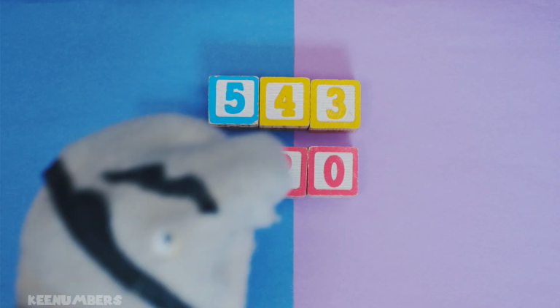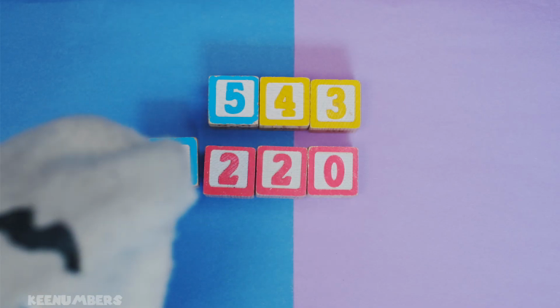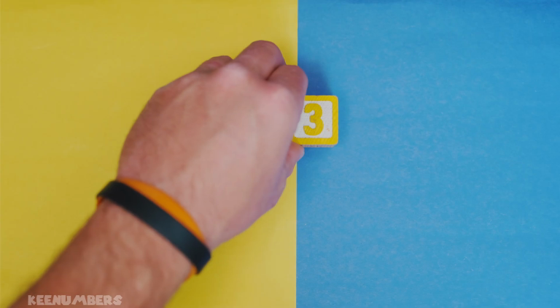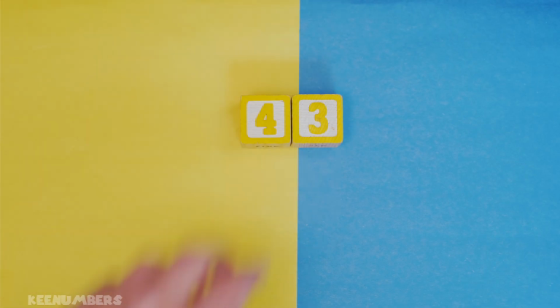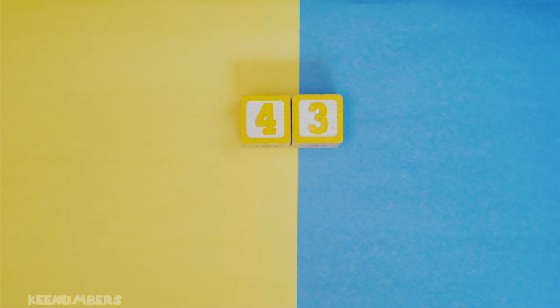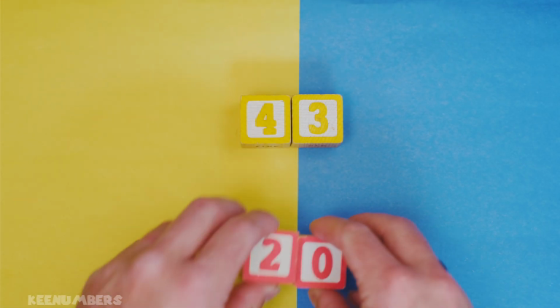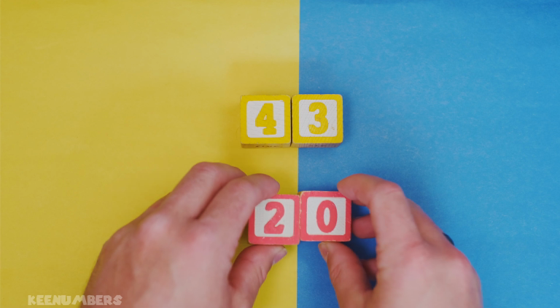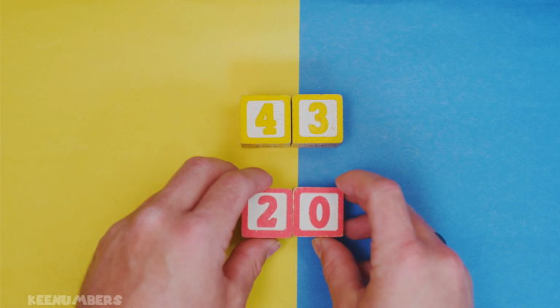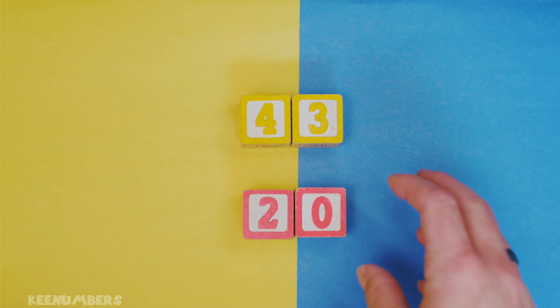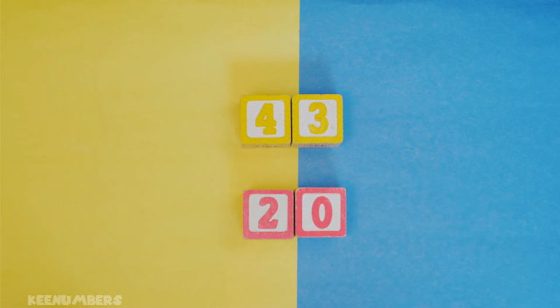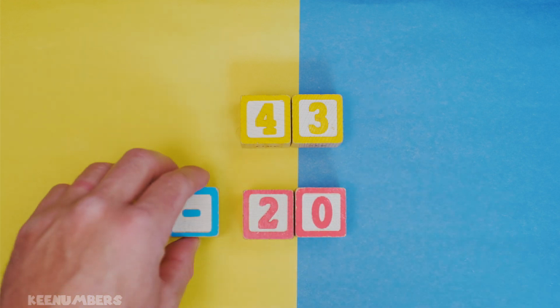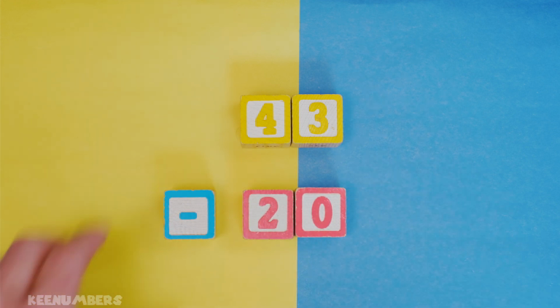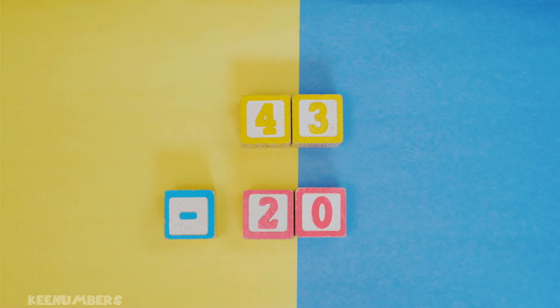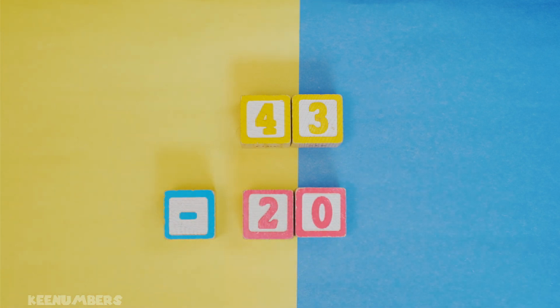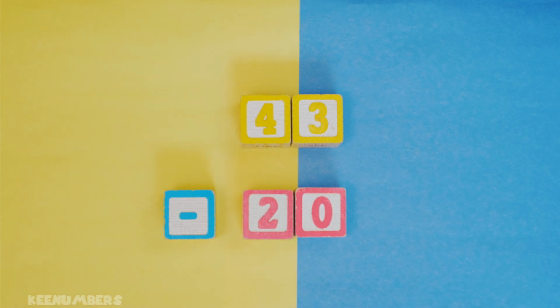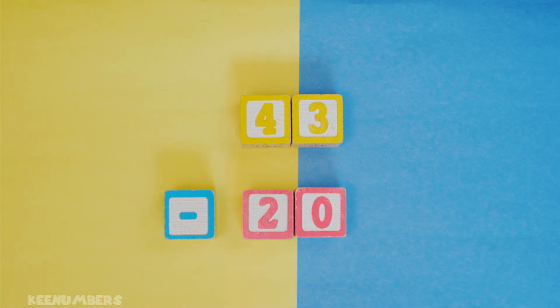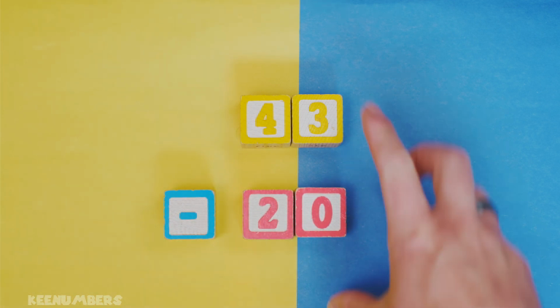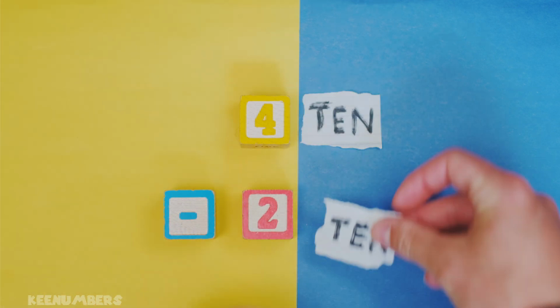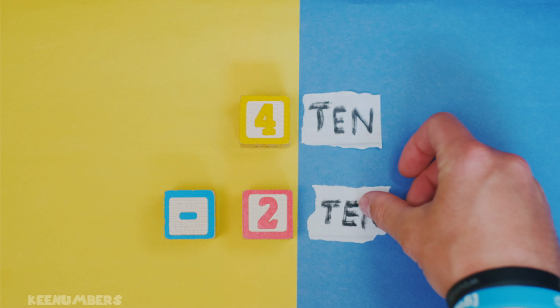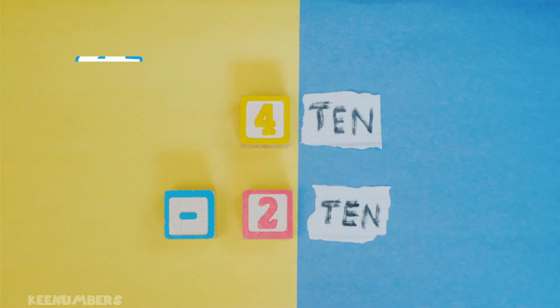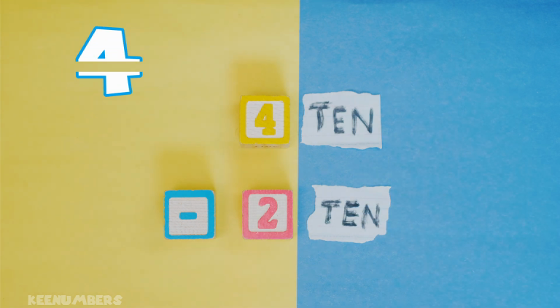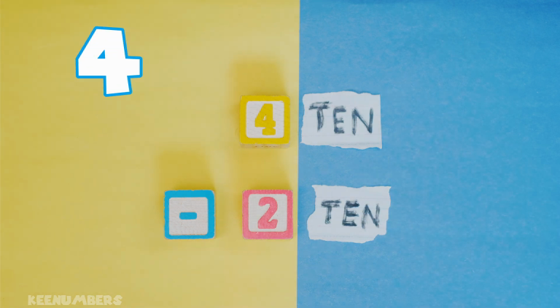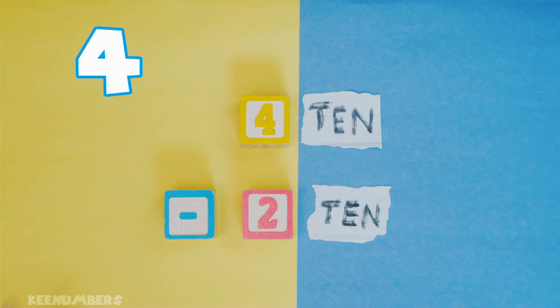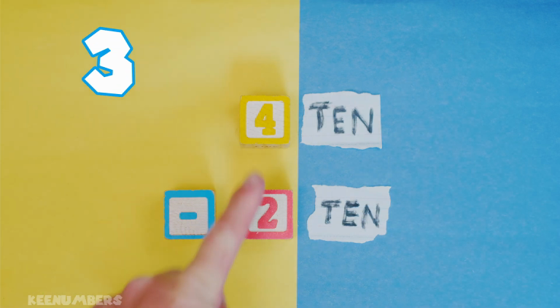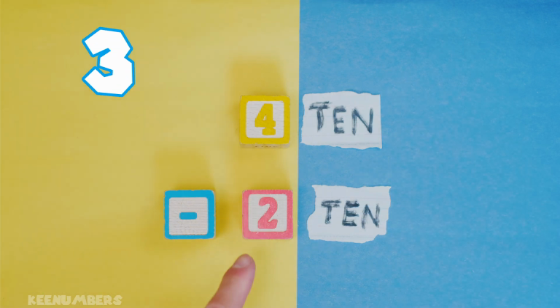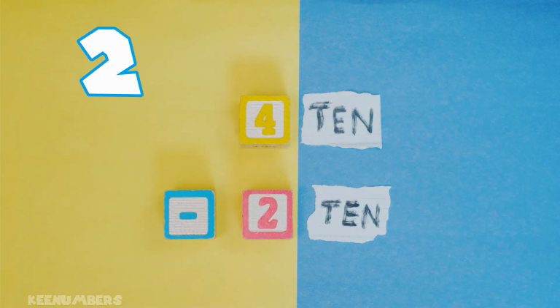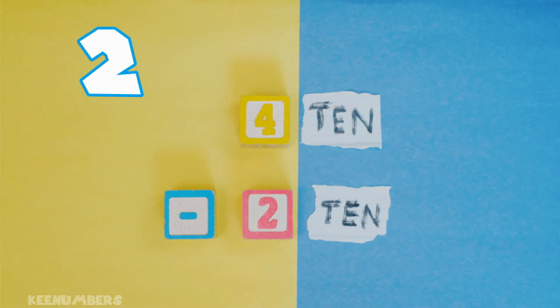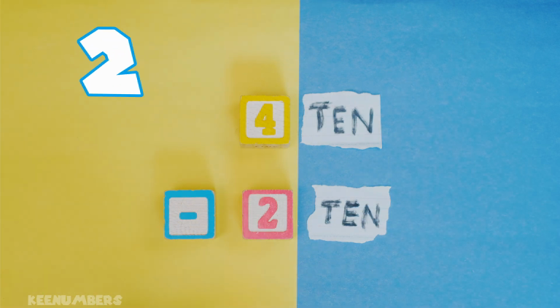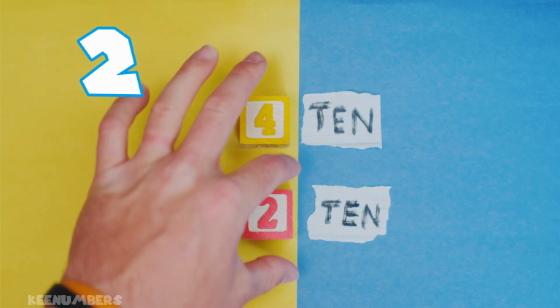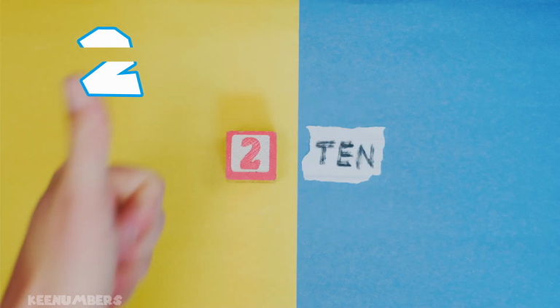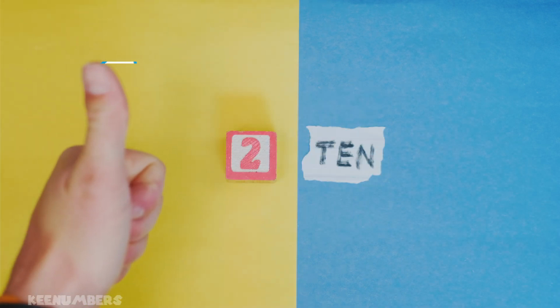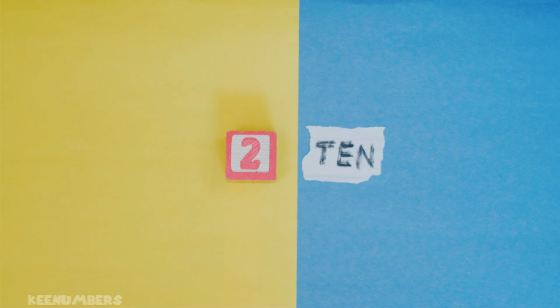Now, 43 minus 20. Well, that's four tens minus two tens, so roll backwards two. Four, three, two — two tens, also known as 20.